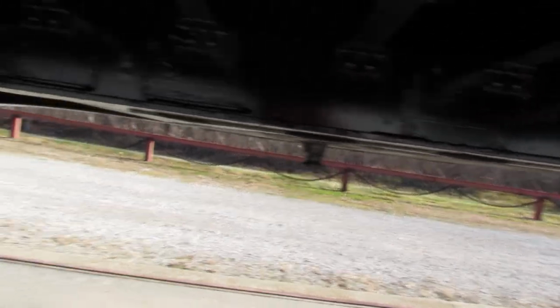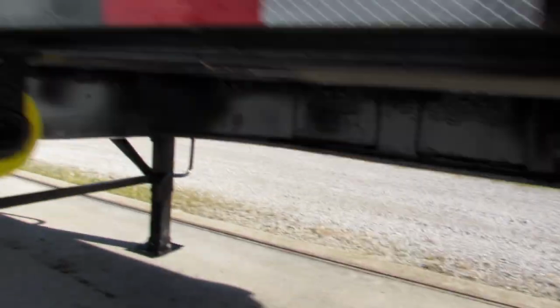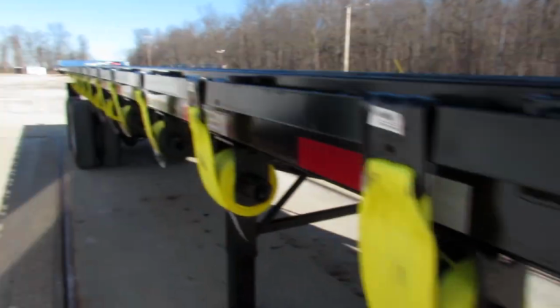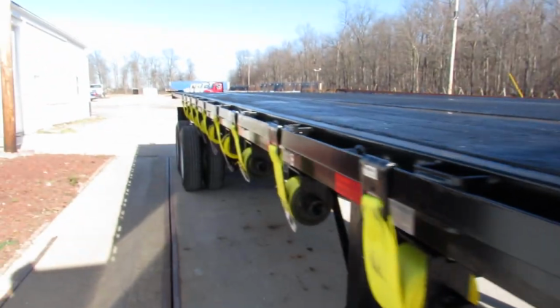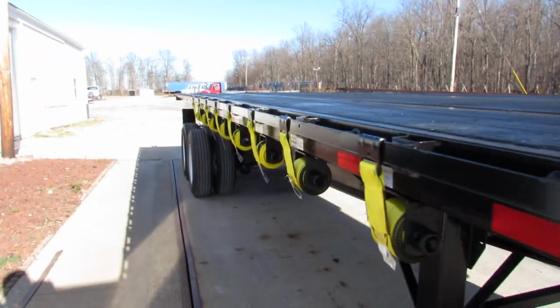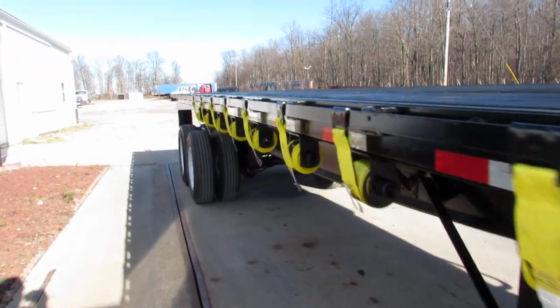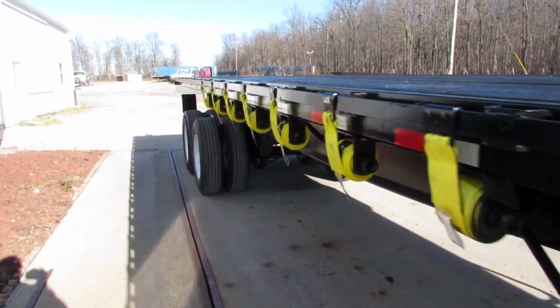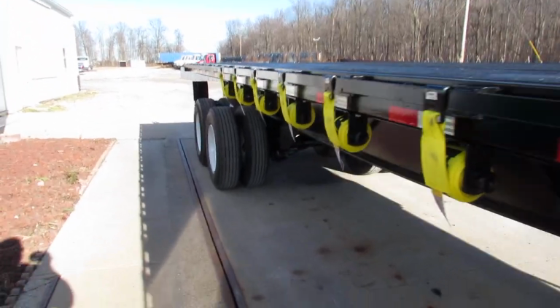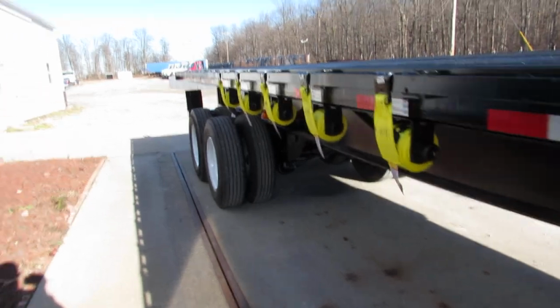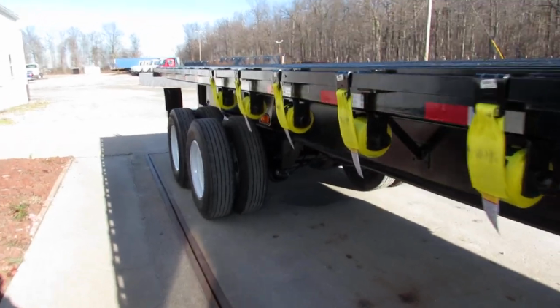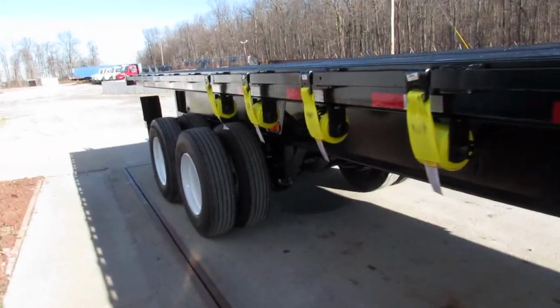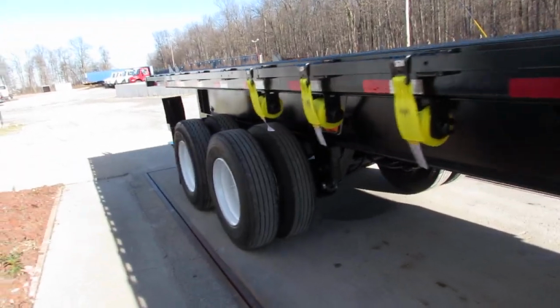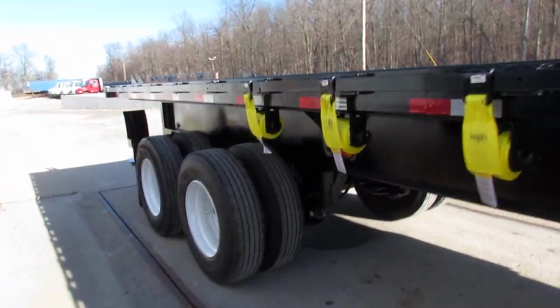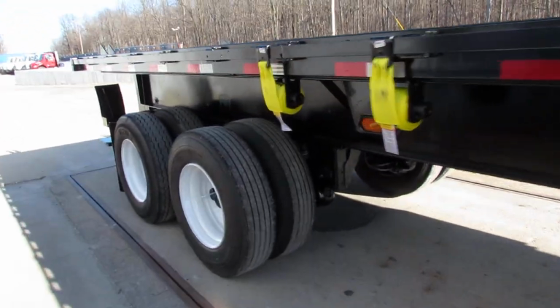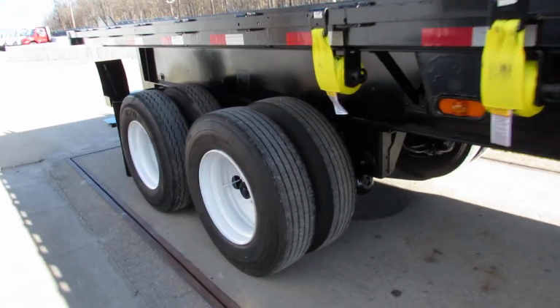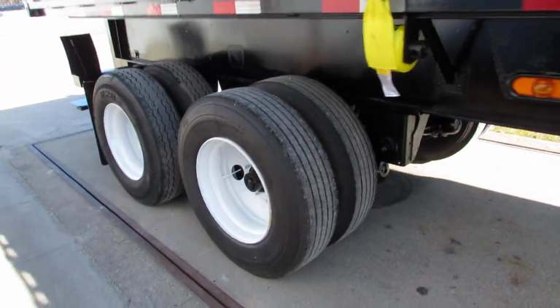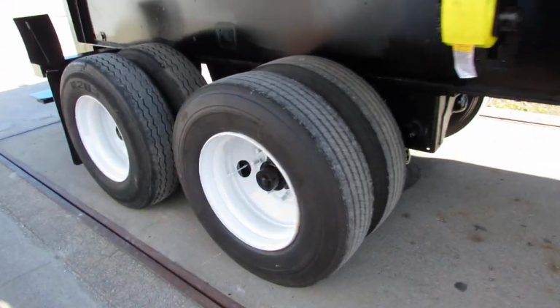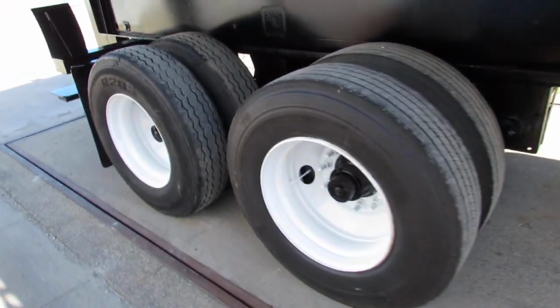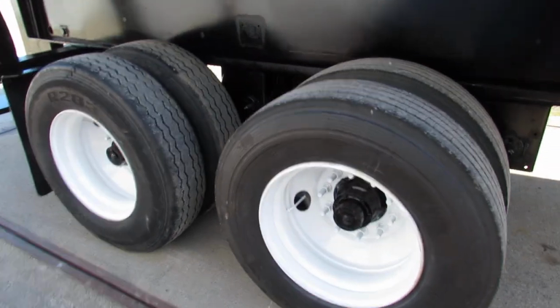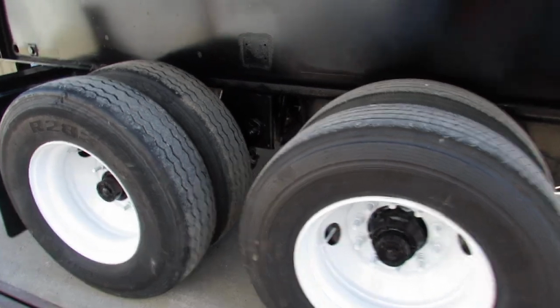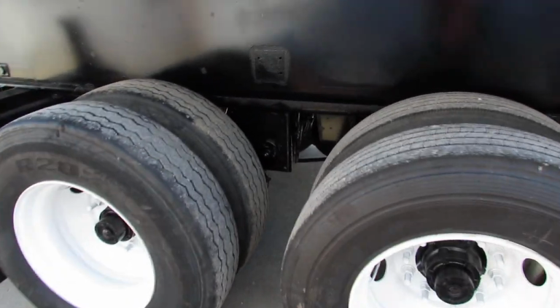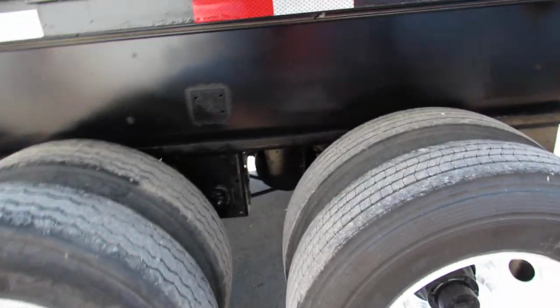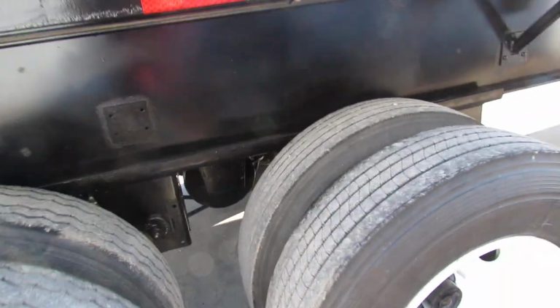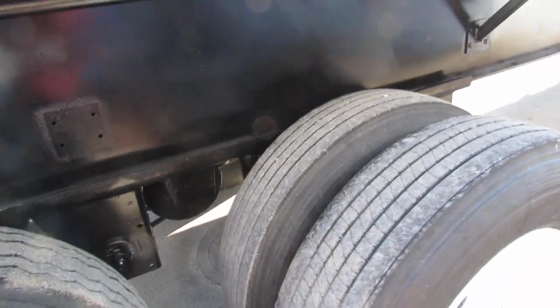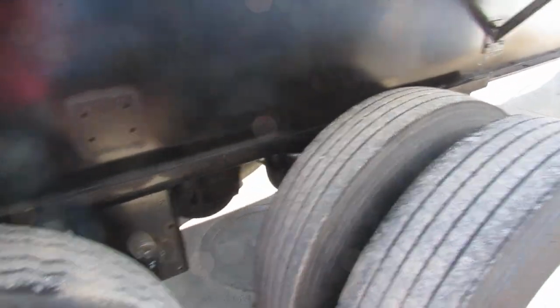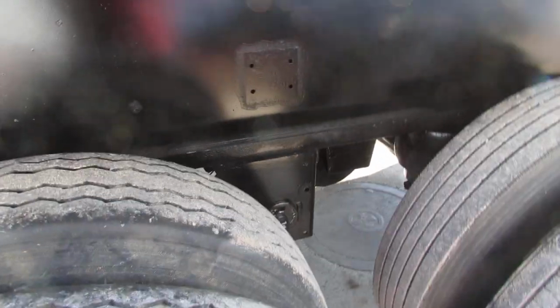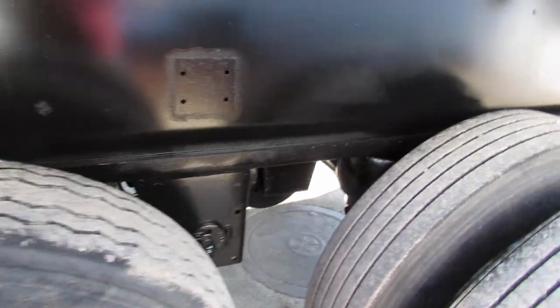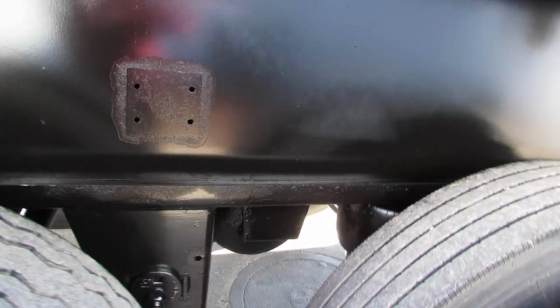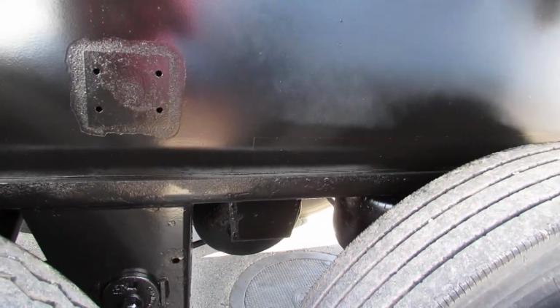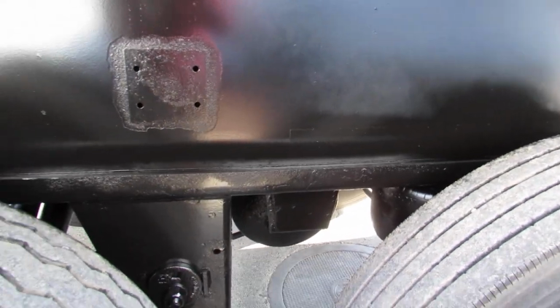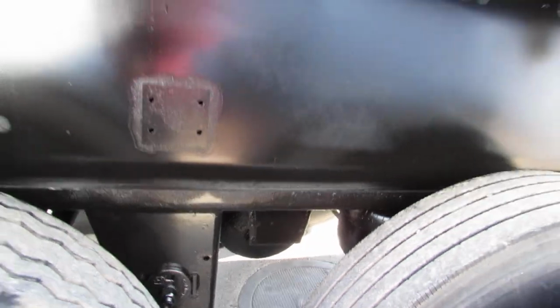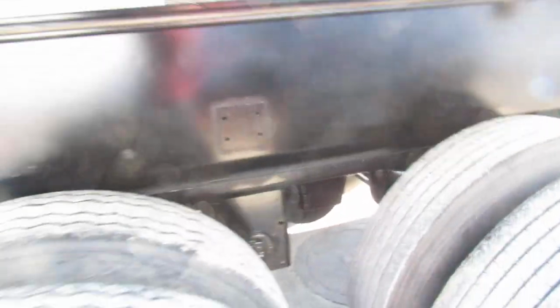As we come down the passenger side here, you can see this is an air ride suspension, refurbed steel outer rim, 80% or better tires all the way around on this air ride suspension.